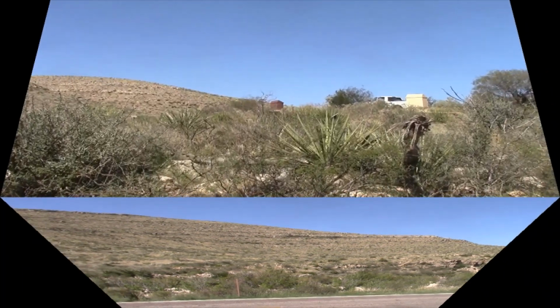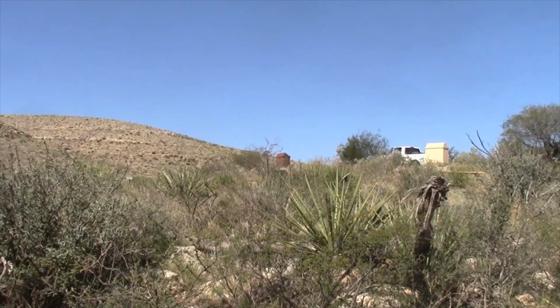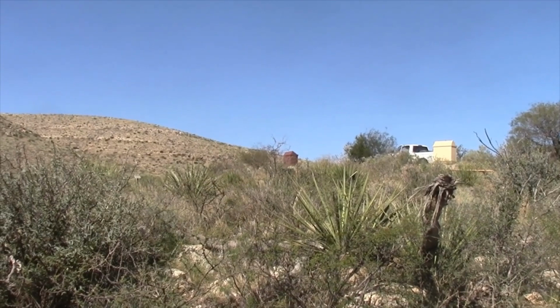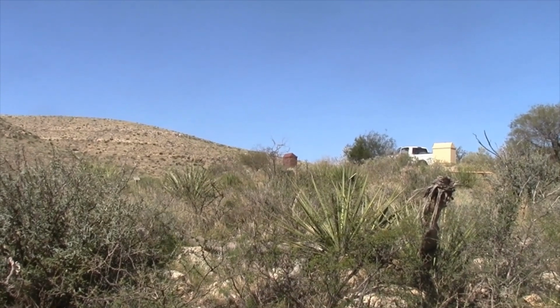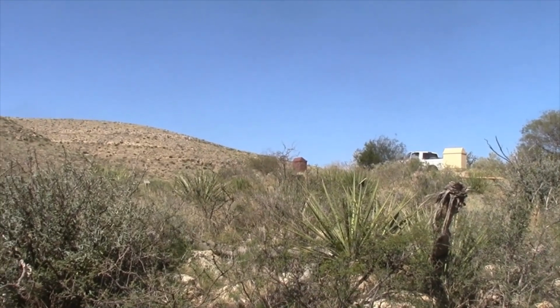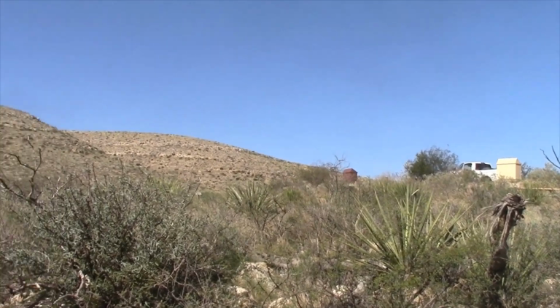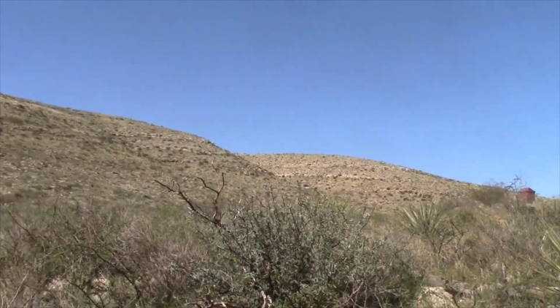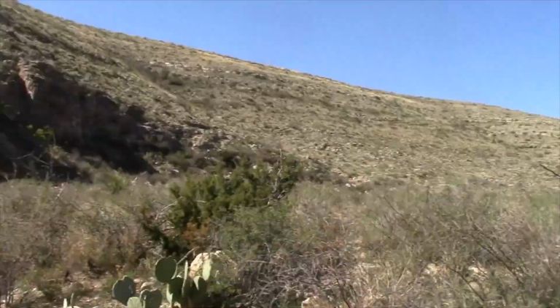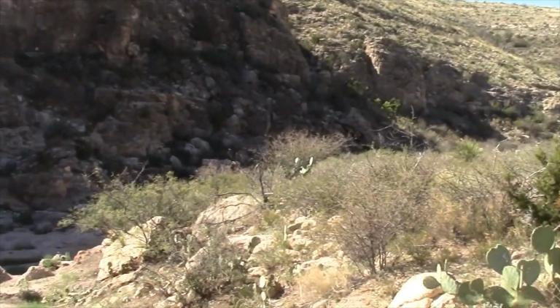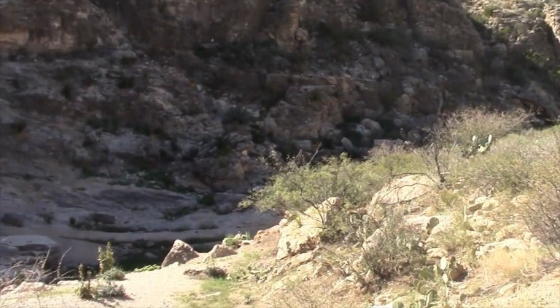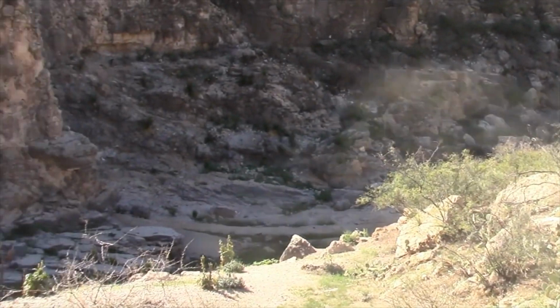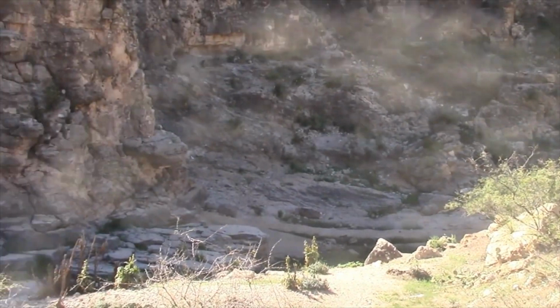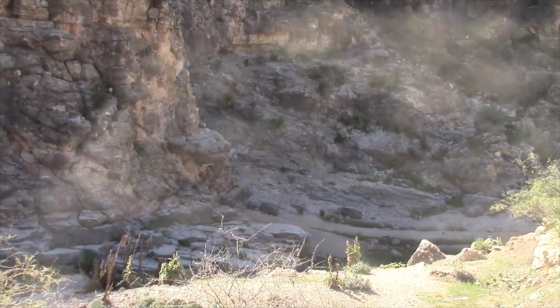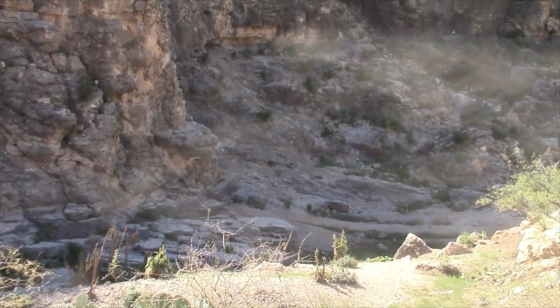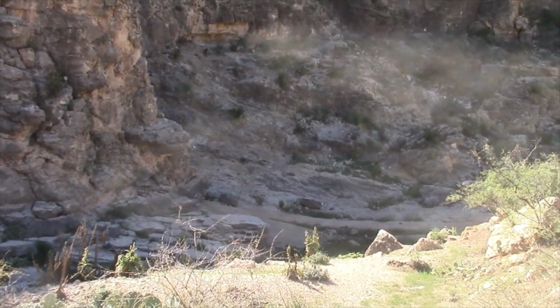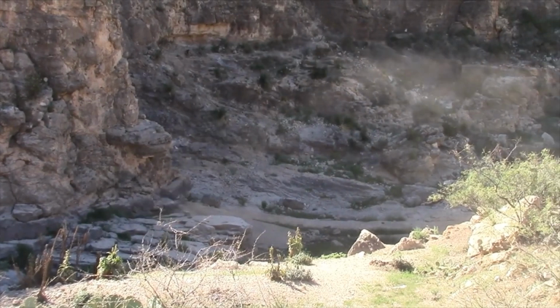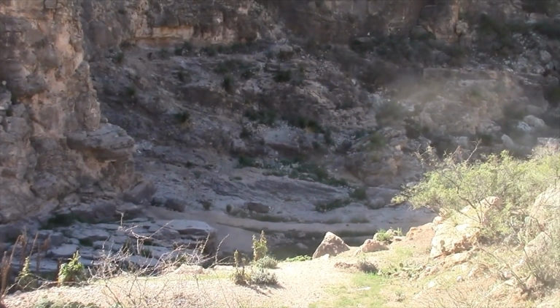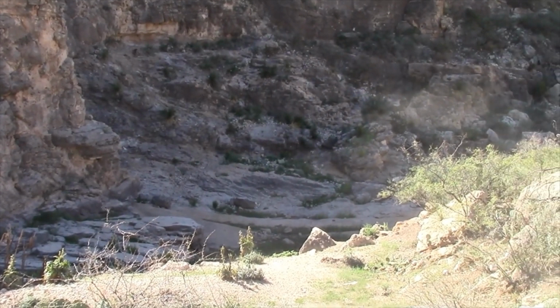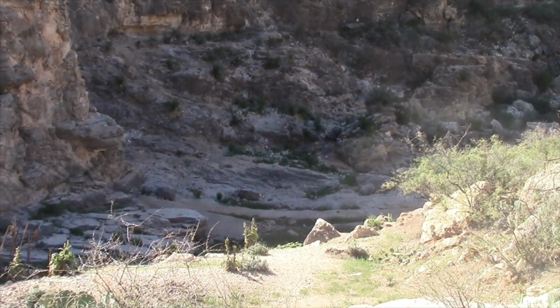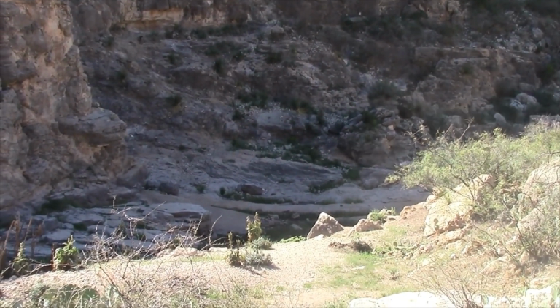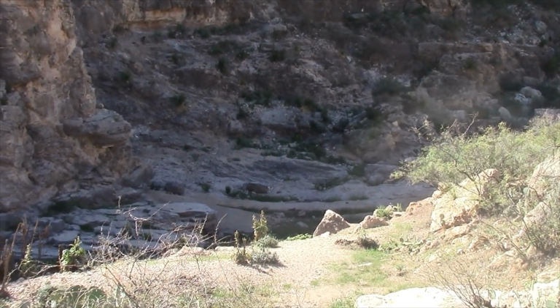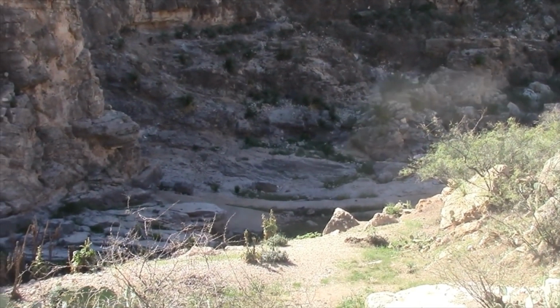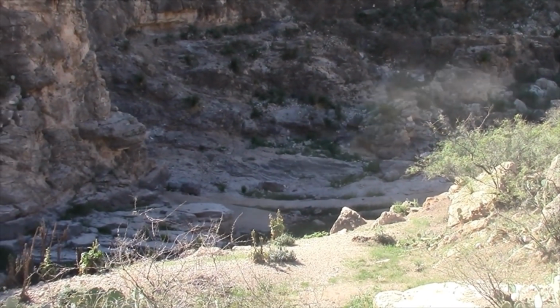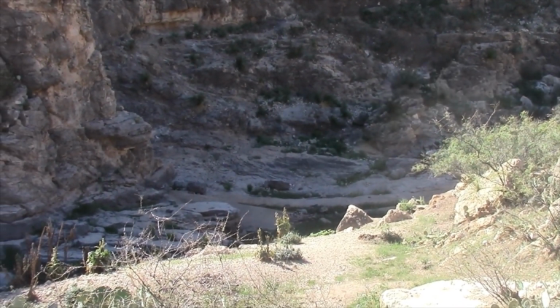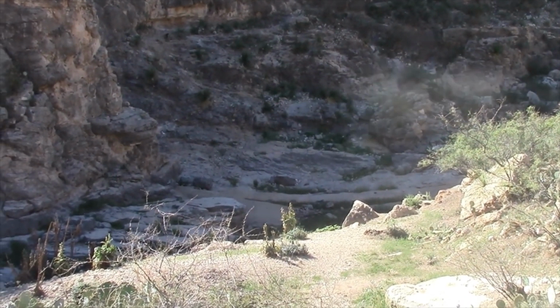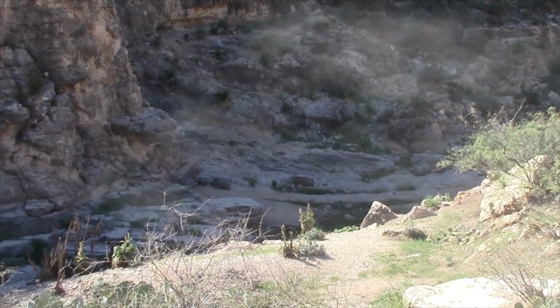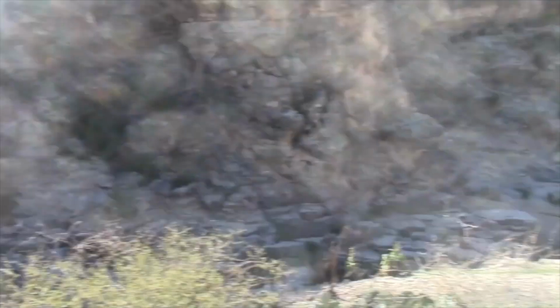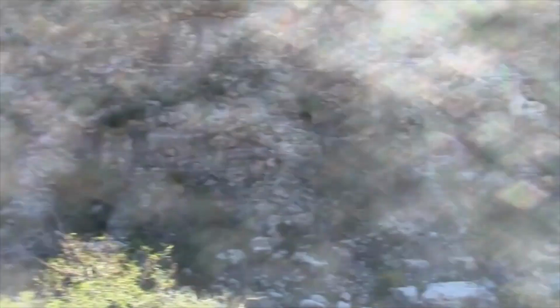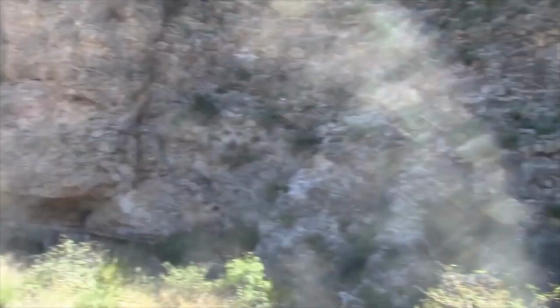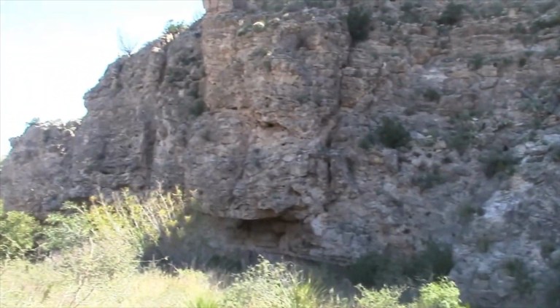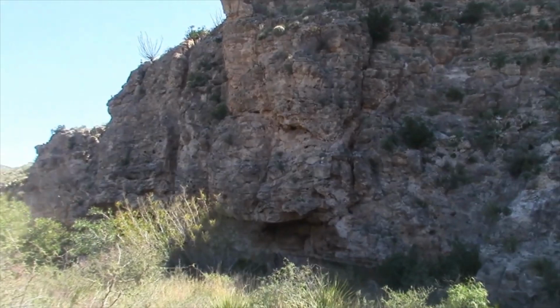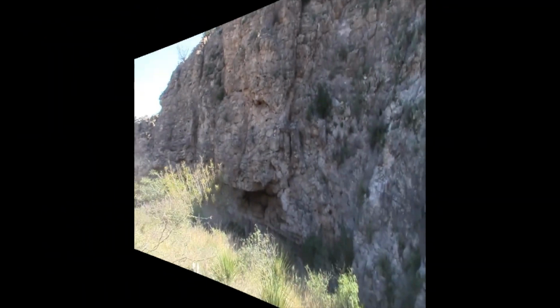So we're on our way up the canyon to the caverns, but down here is where Indians lived in a cave — a small cave — and this is where they got their water, right here. And then the Indian cave is on down this way.